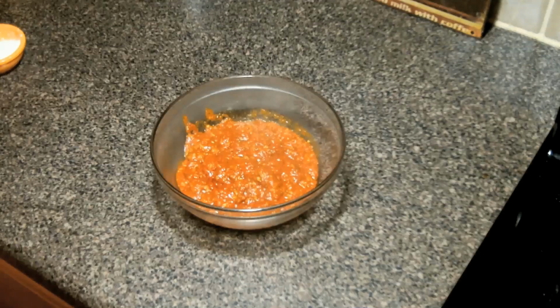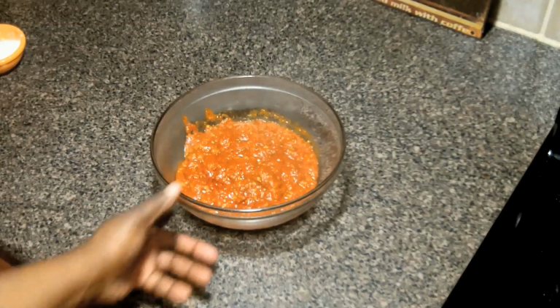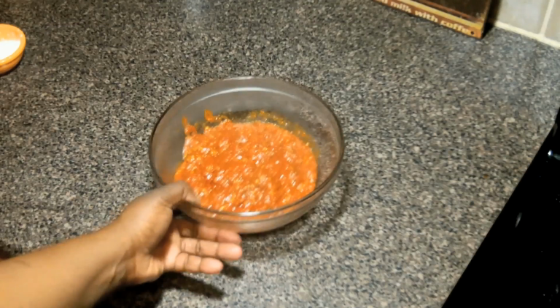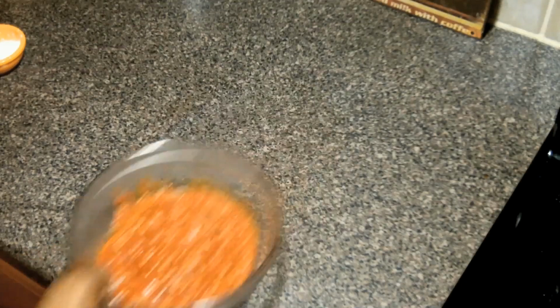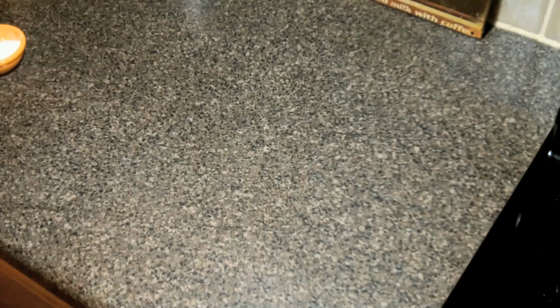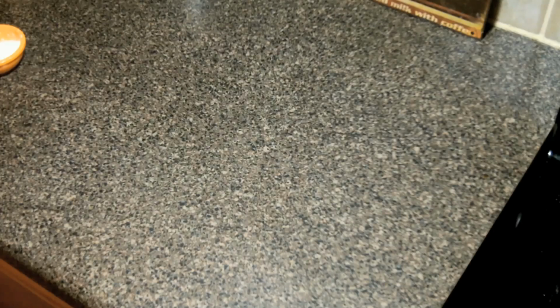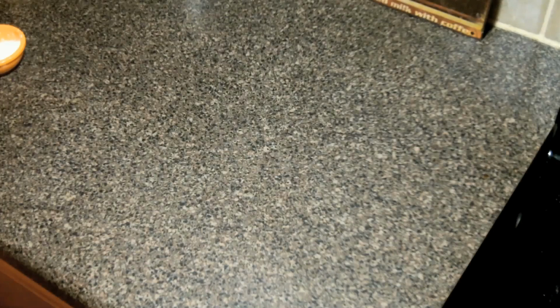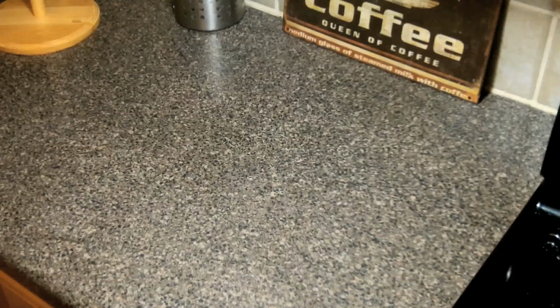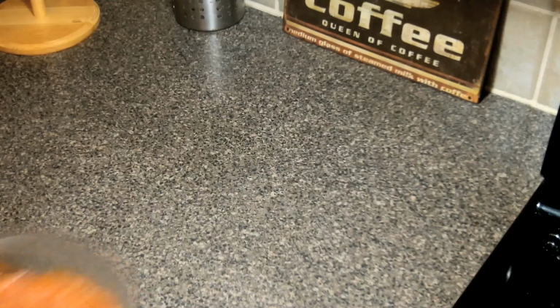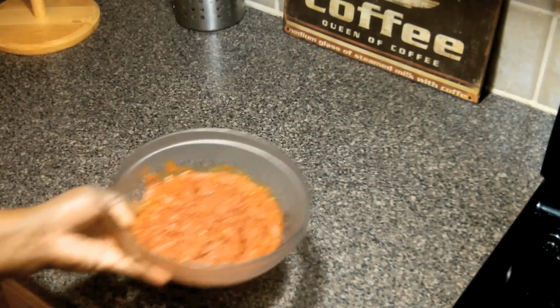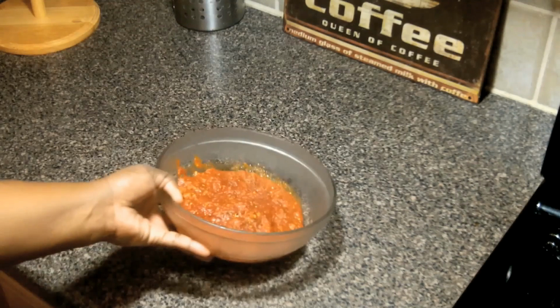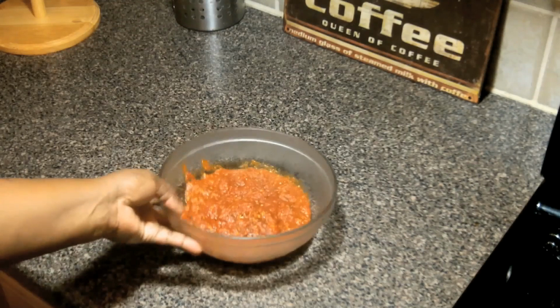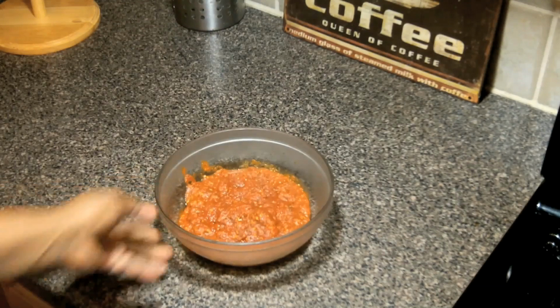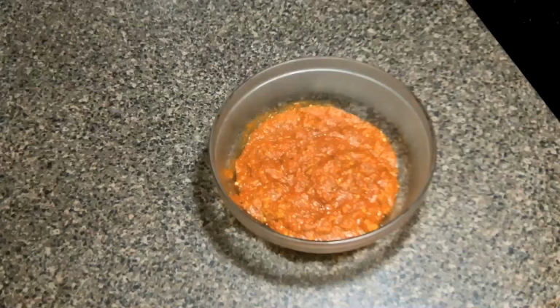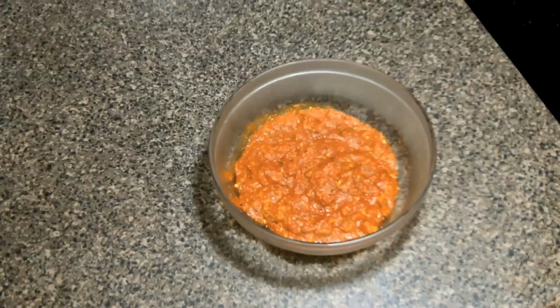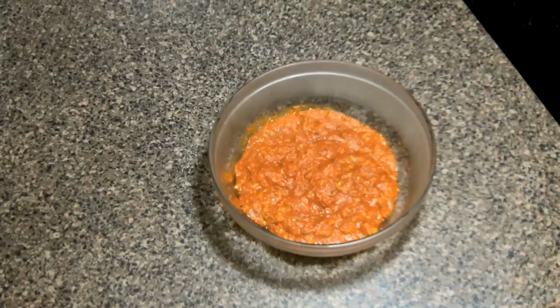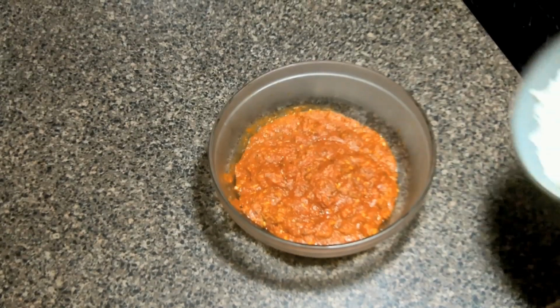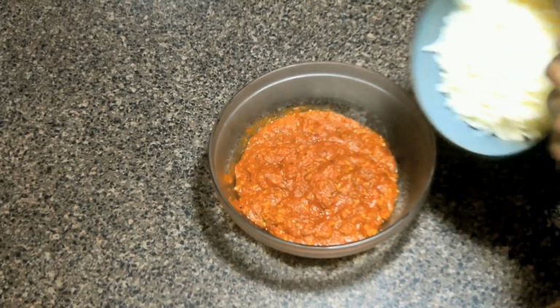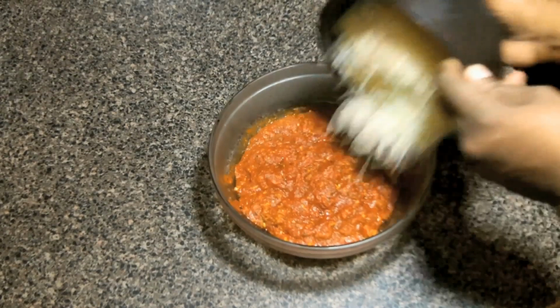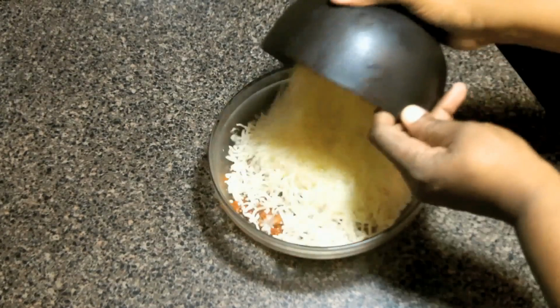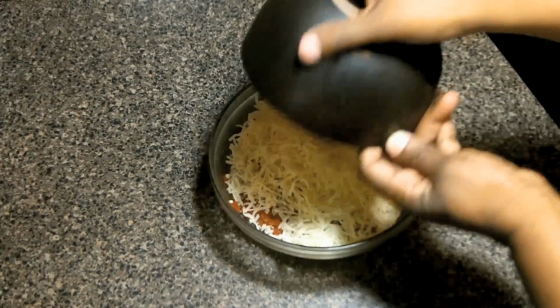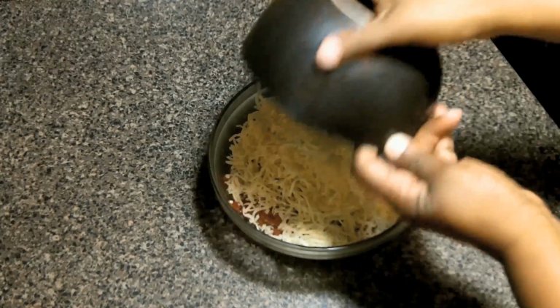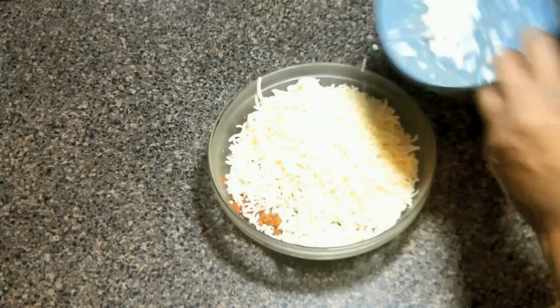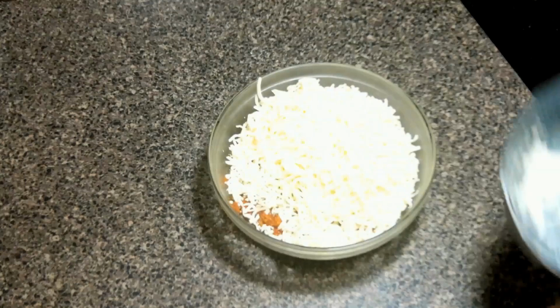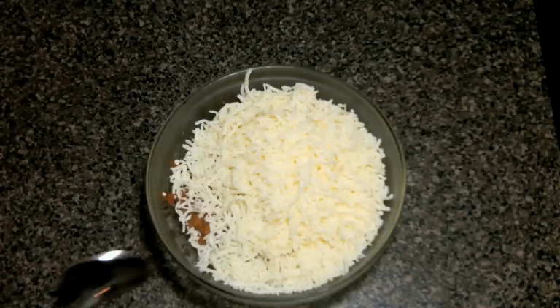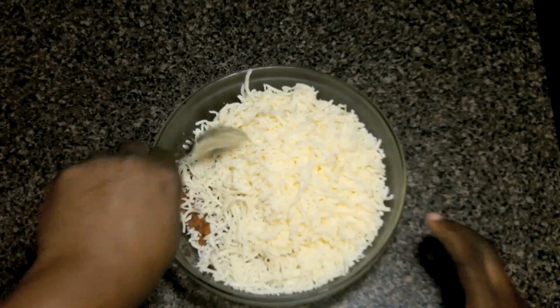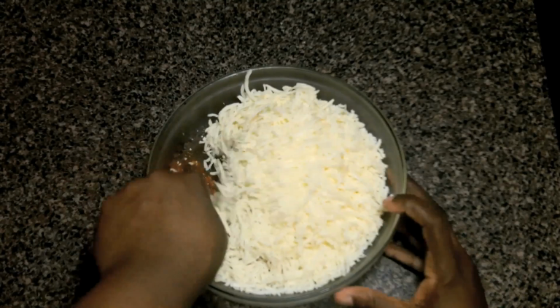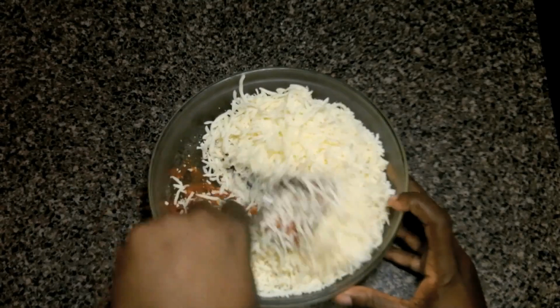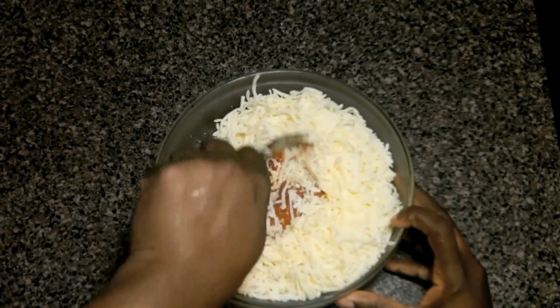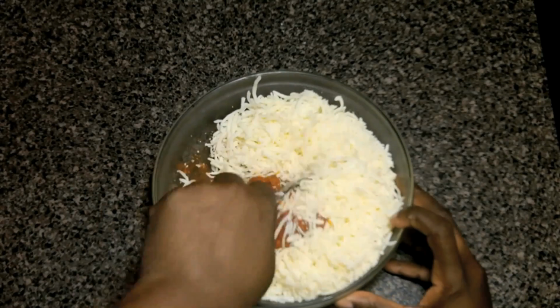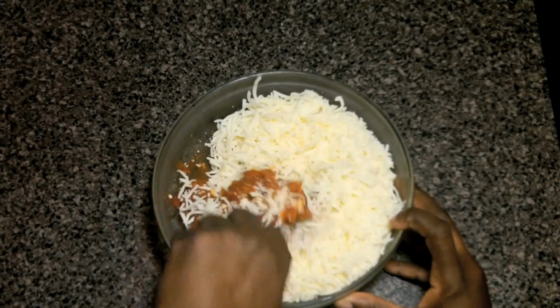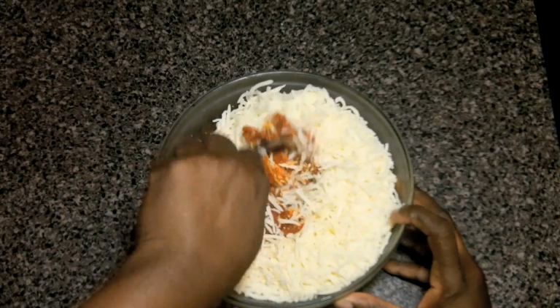Pour the mixture into a big bowl, cover and refrigerate it for about an hour. Now we have our mixture right out of the fridge and now we're going to stir in our cheese.